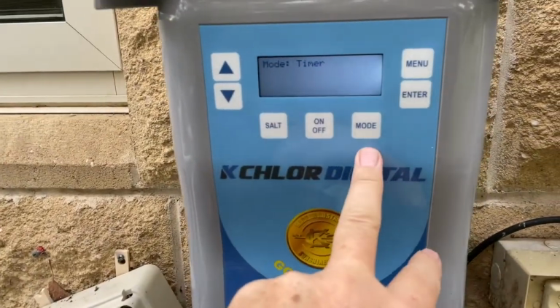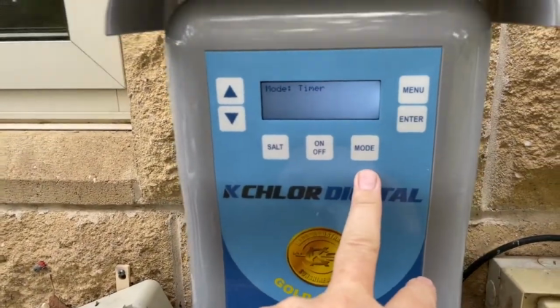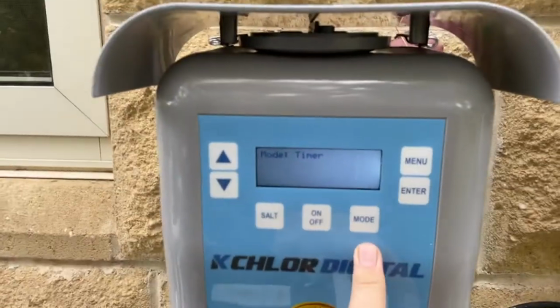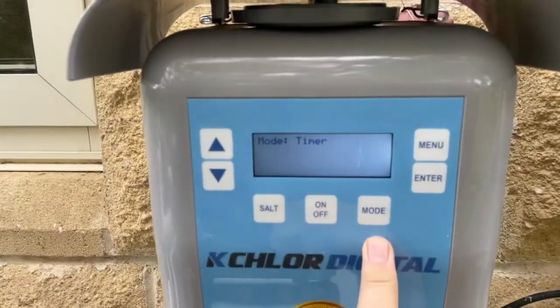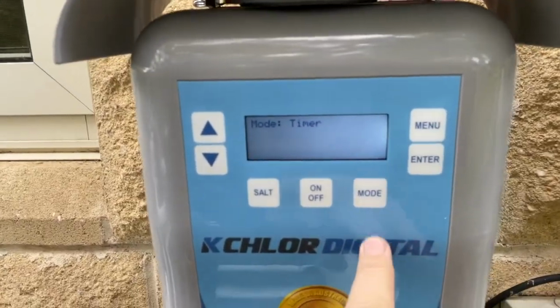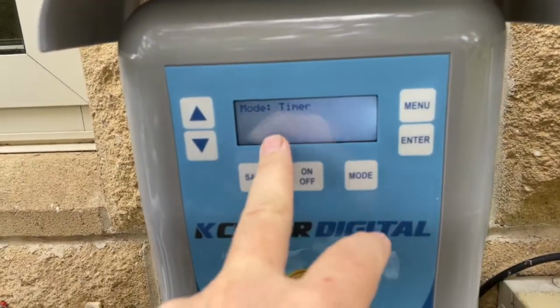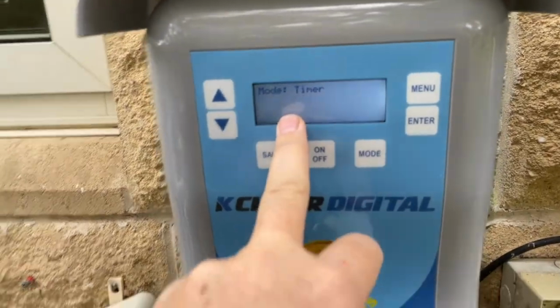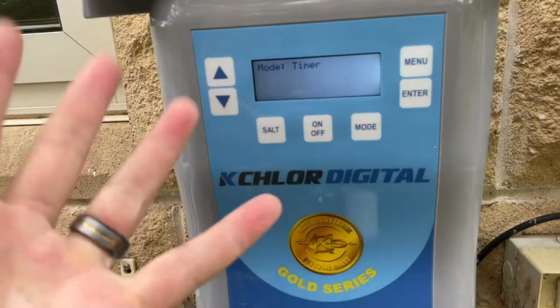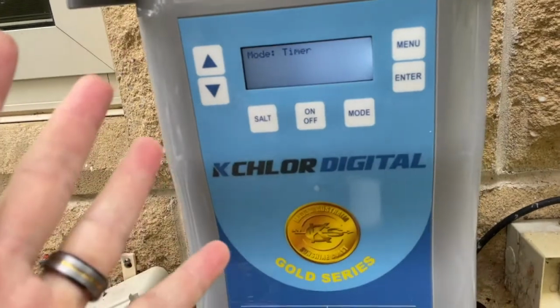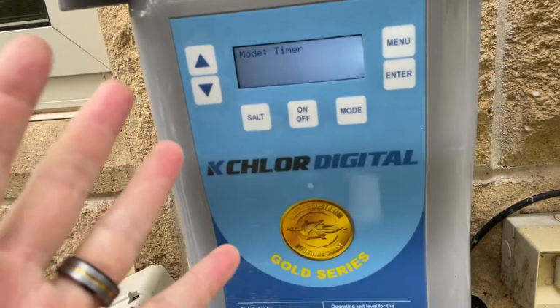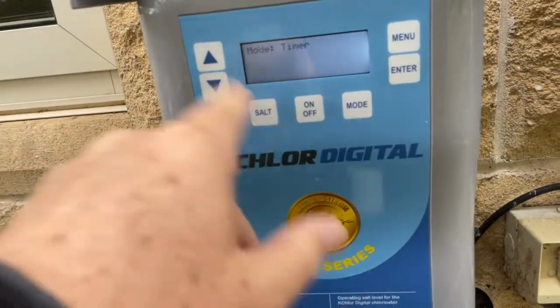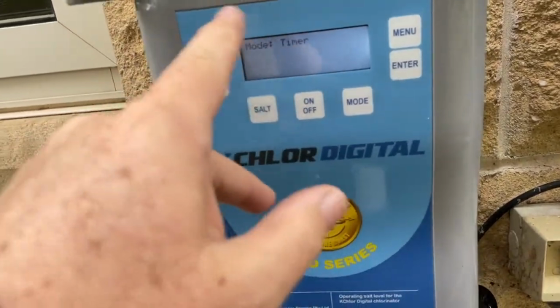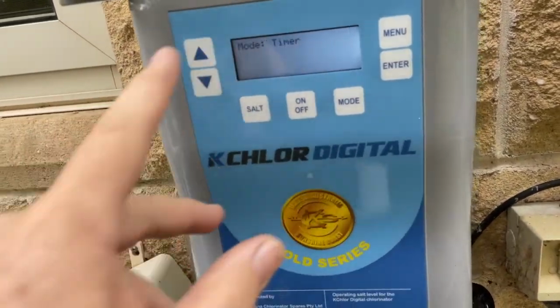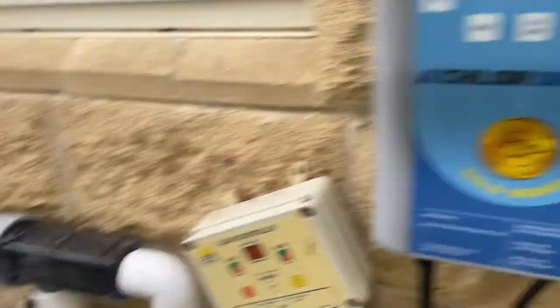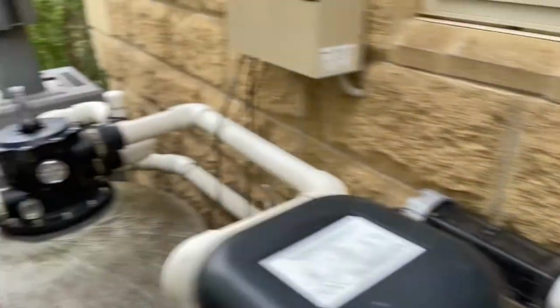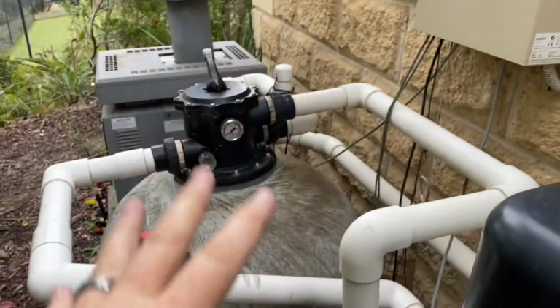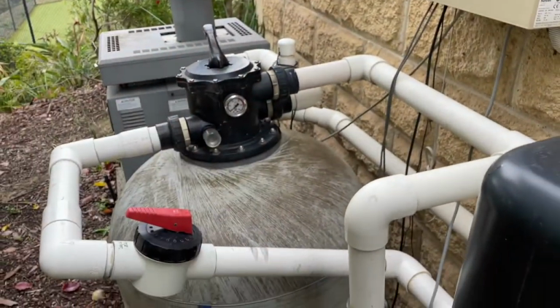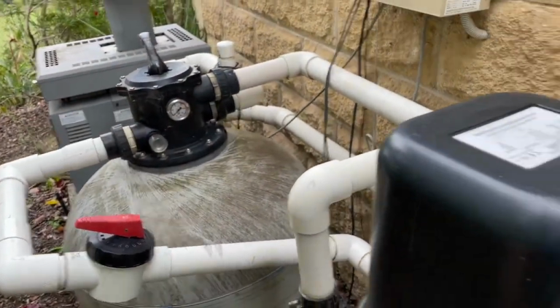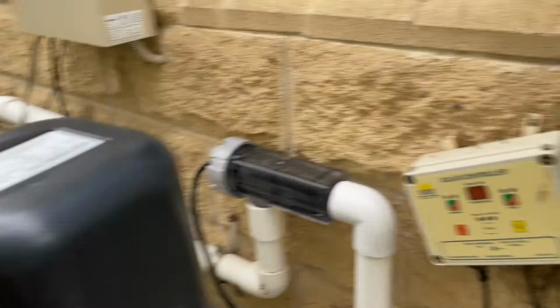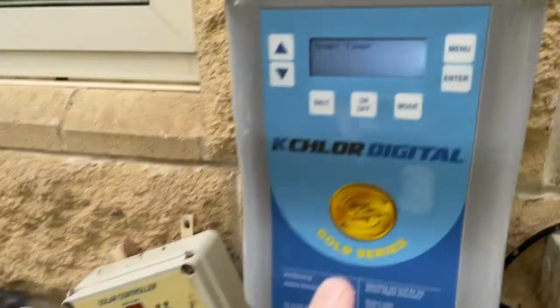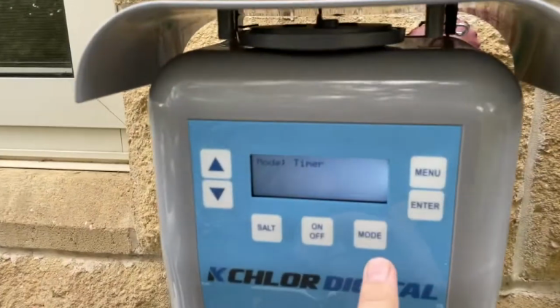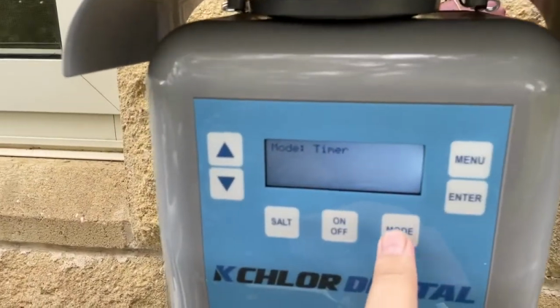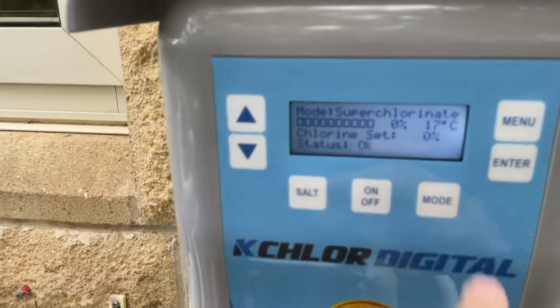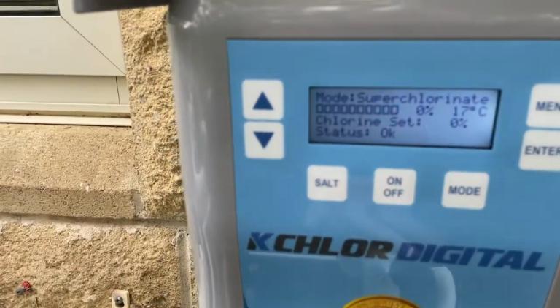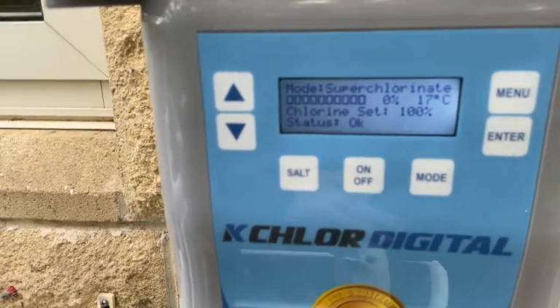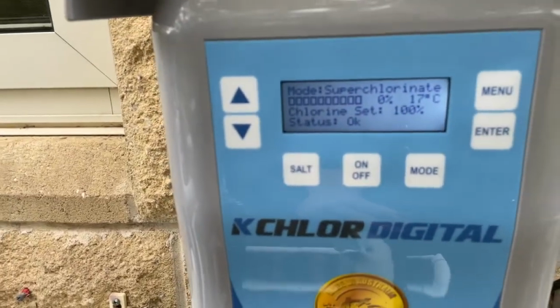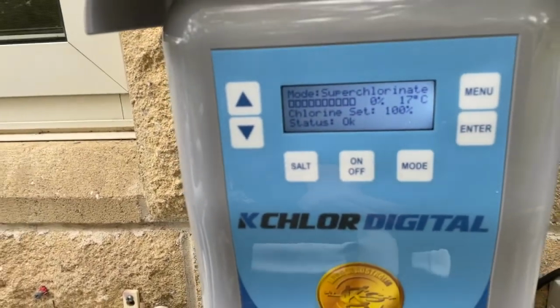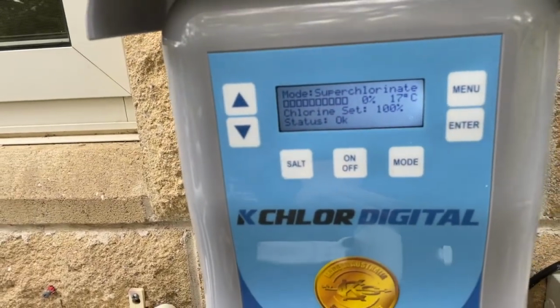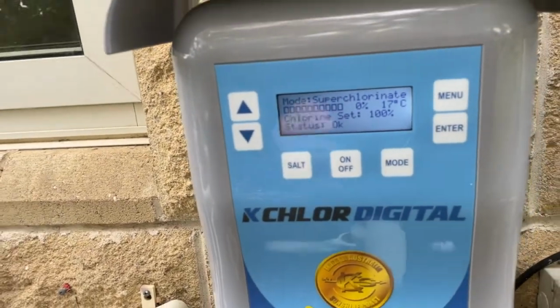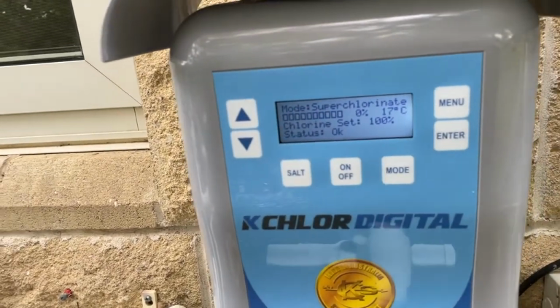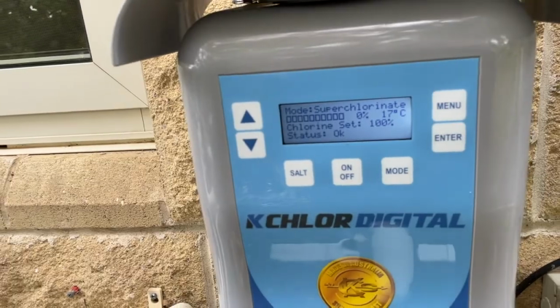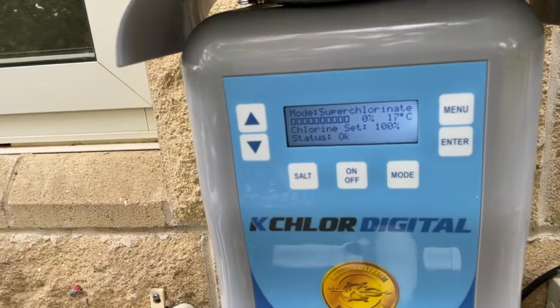The mode button — I'm going to go through that because it's one of the main things. The customer walked up at this point, saw I was making a video, and he said: 'Hey, make sure you tell them I'm really happy with it. It's a really, really good unit. Best chlorinator I've had.' But it also means I'll shoot this again on another day.